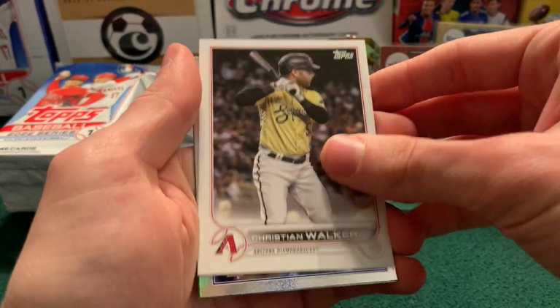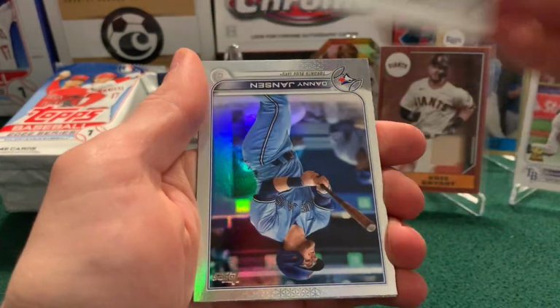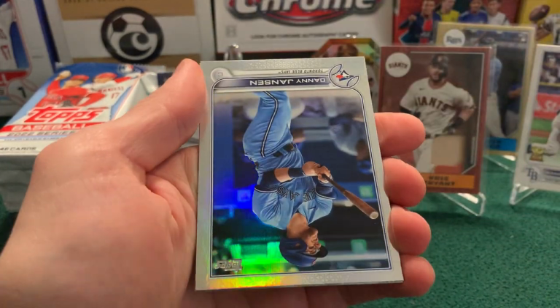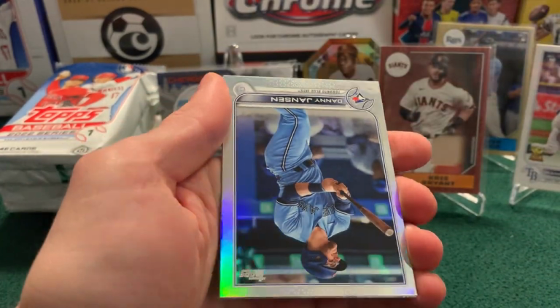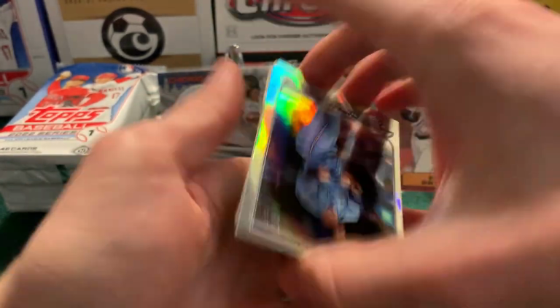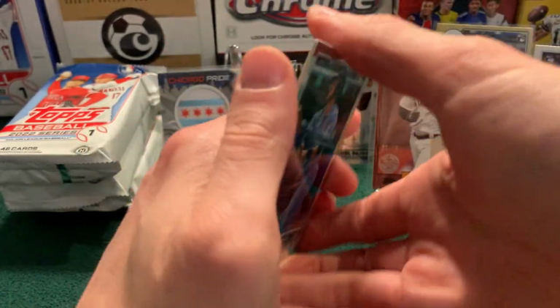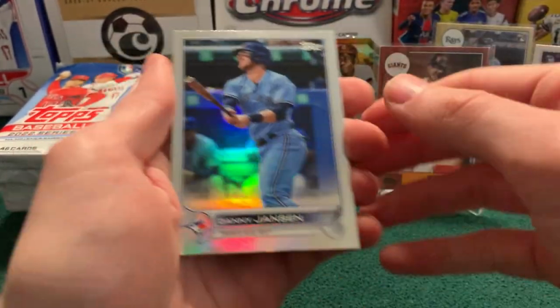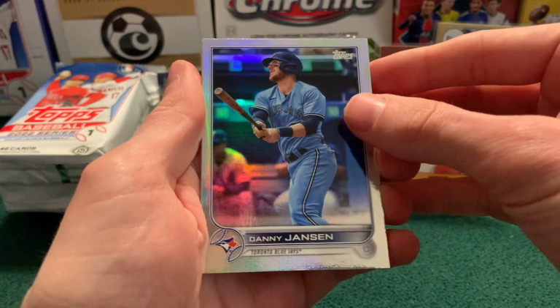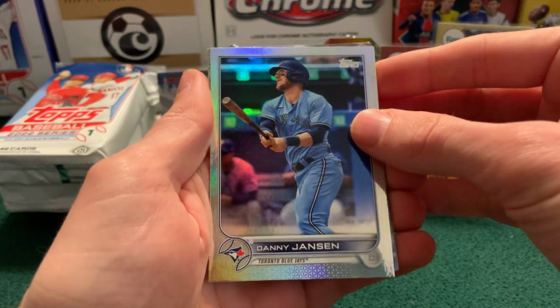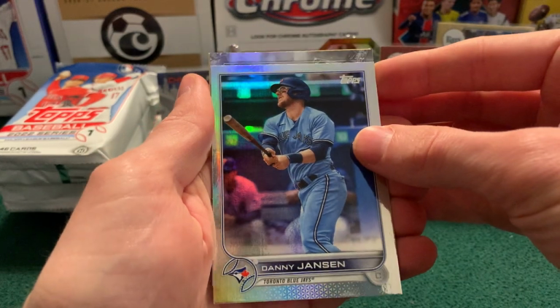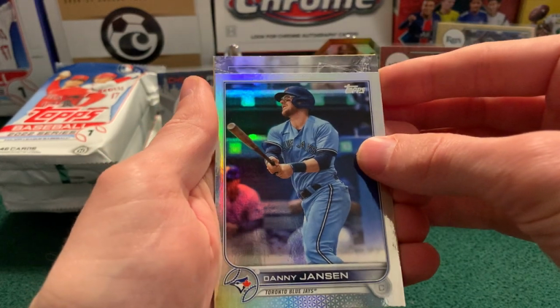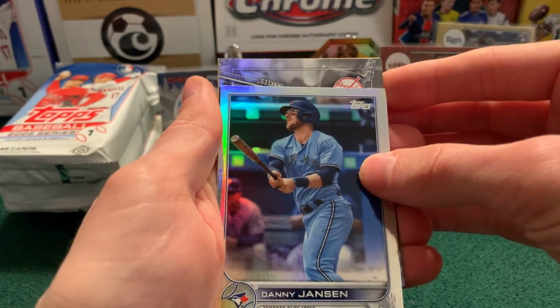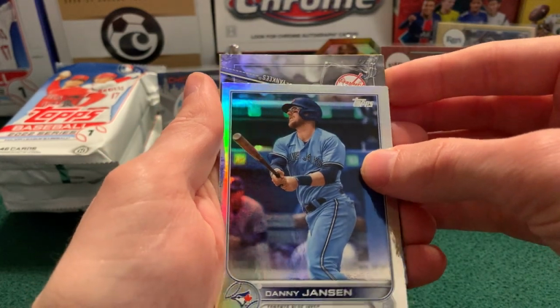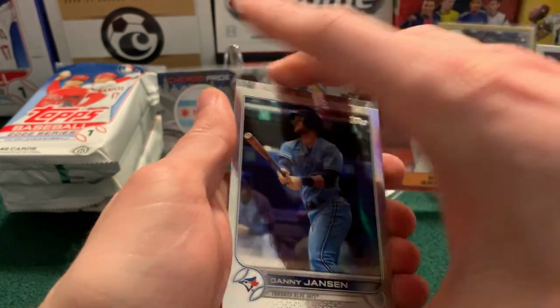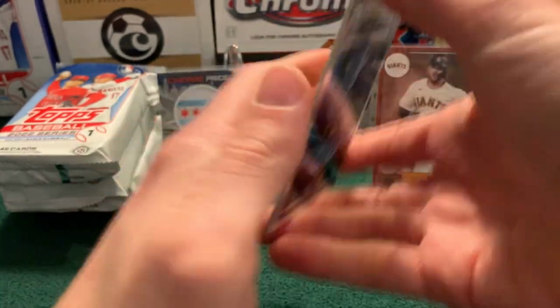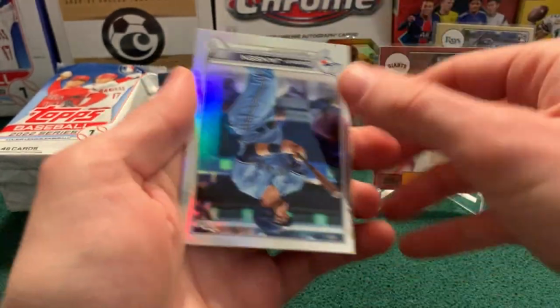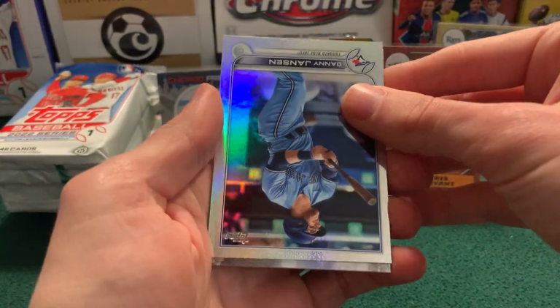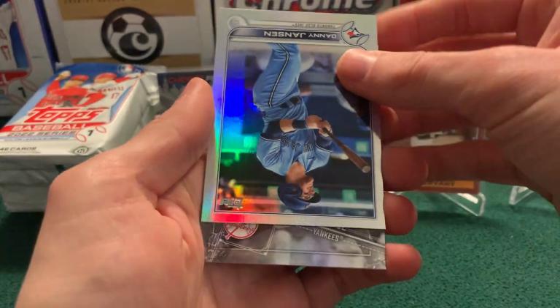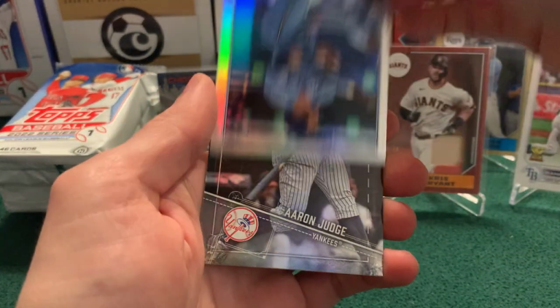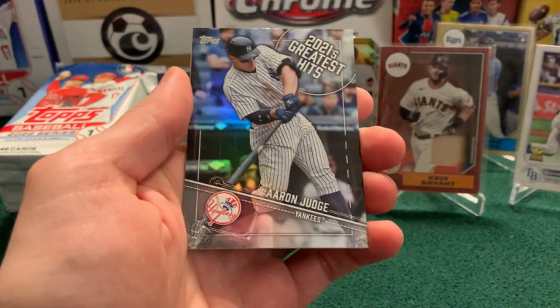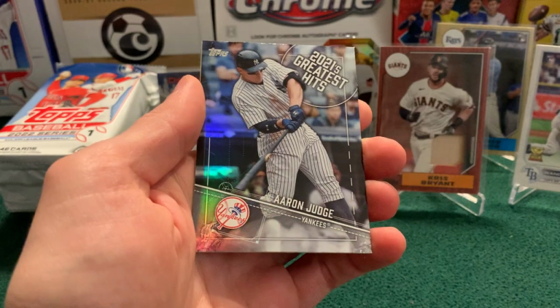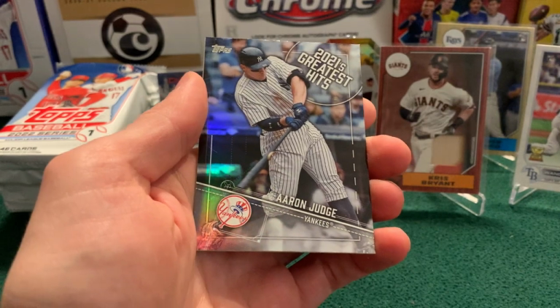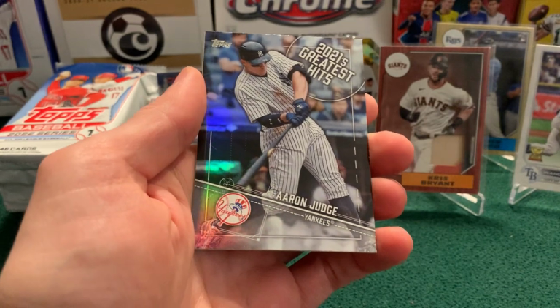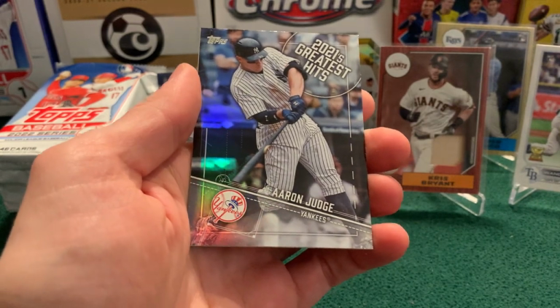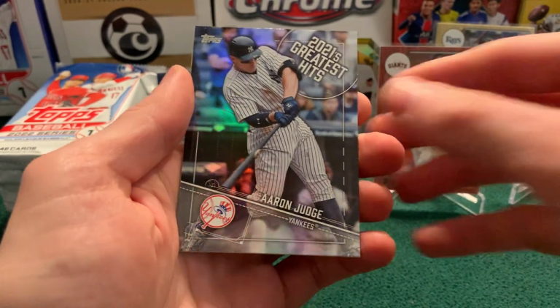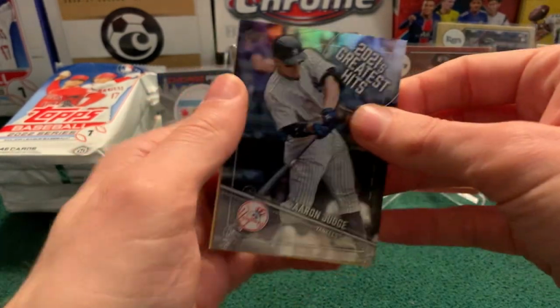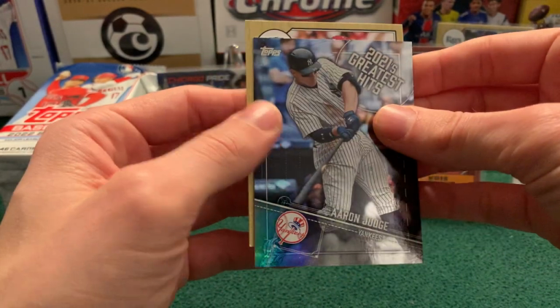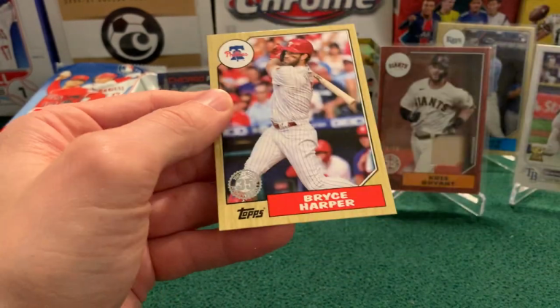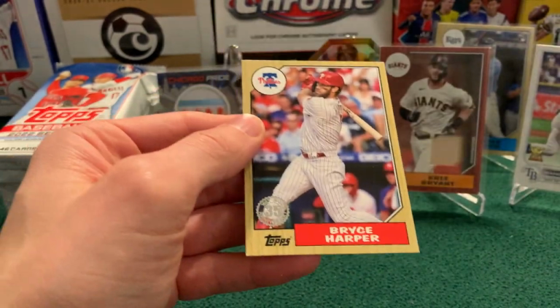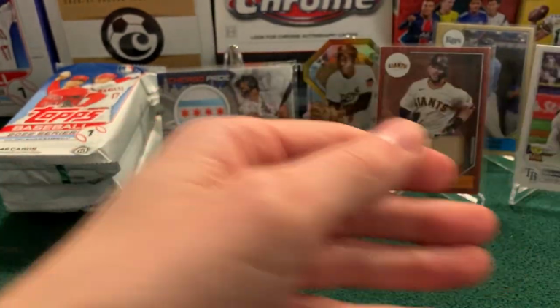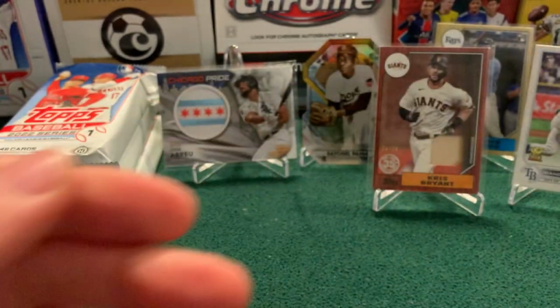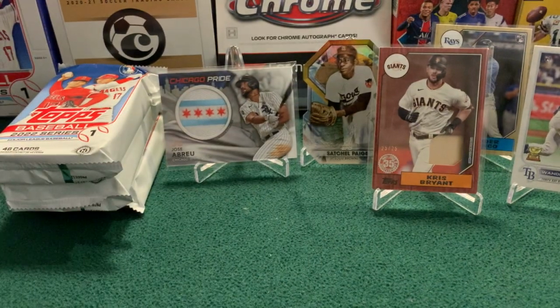So our hits section: we'll start with a Danny Jansen rainbow parallel. We have one of these Greatest Hits again — Aaron Judge. And then we'll finish with the 87 Bryce Harper. Three packs to go.